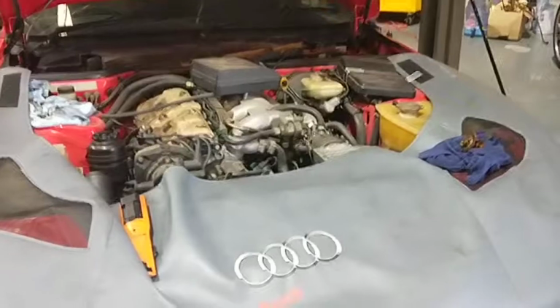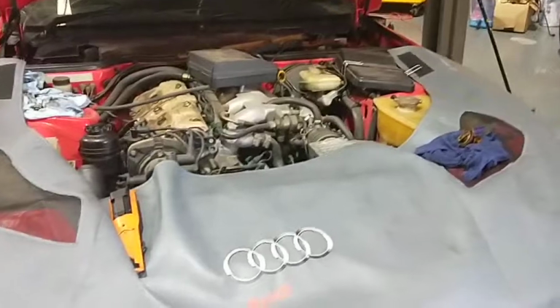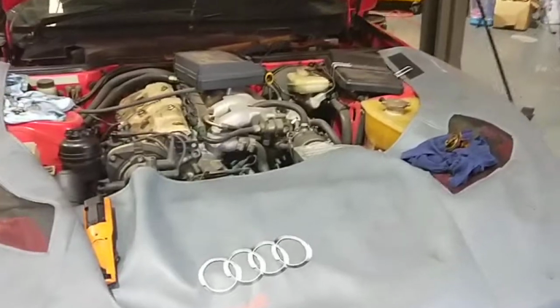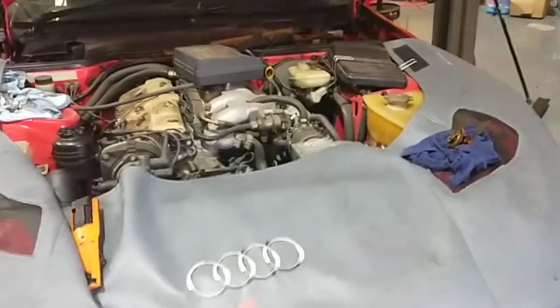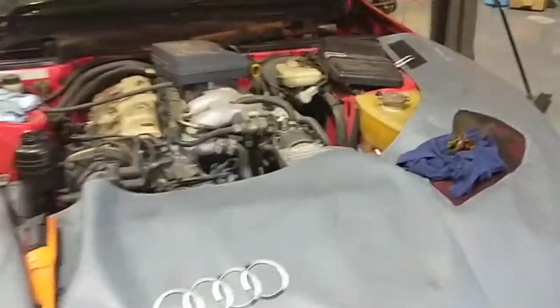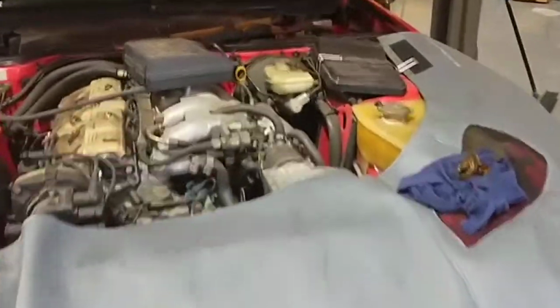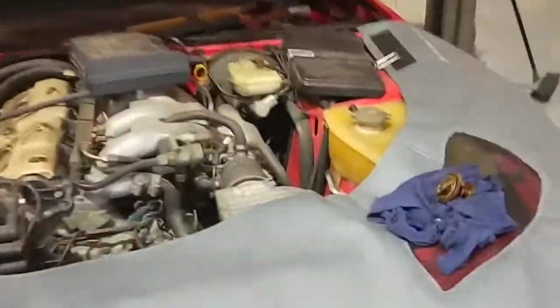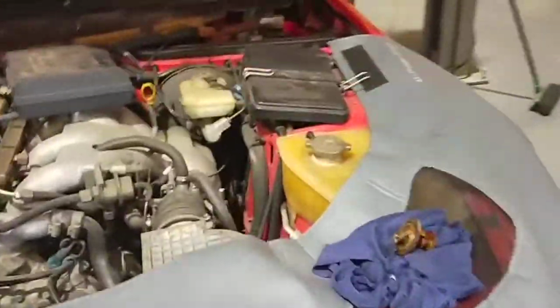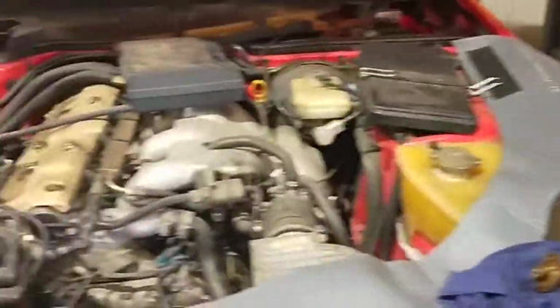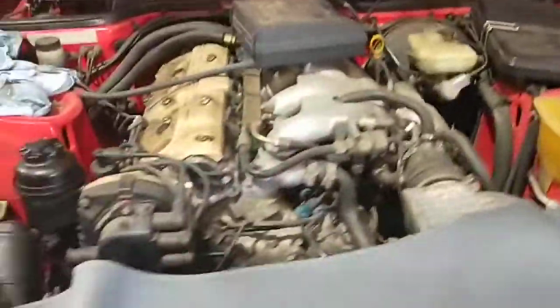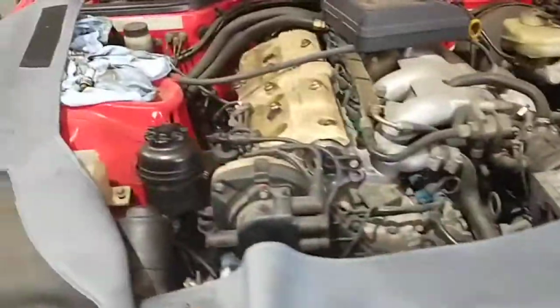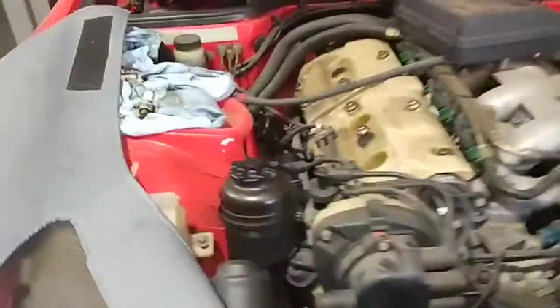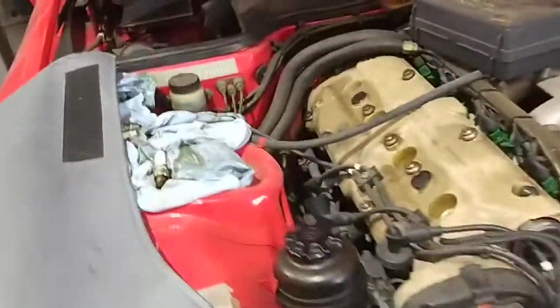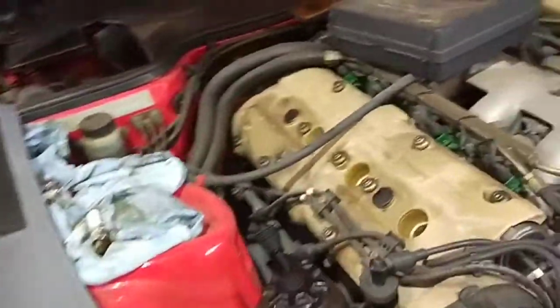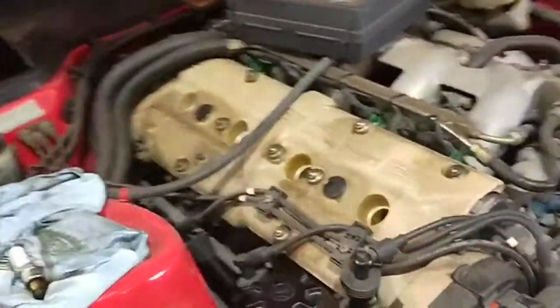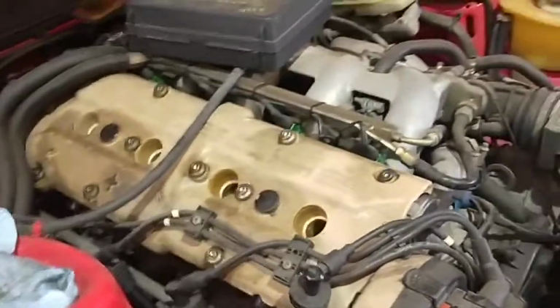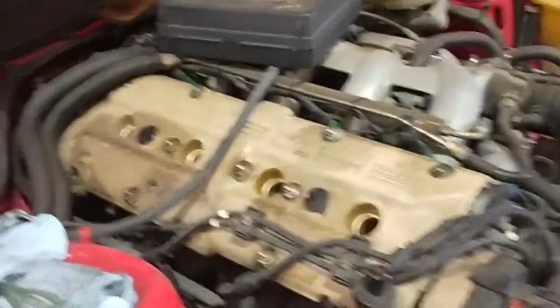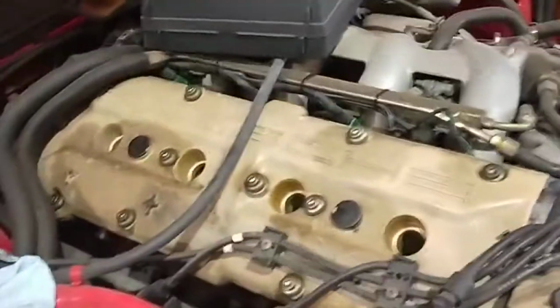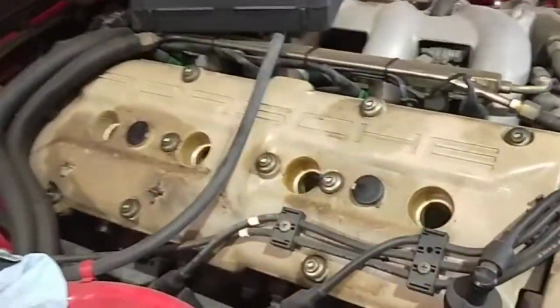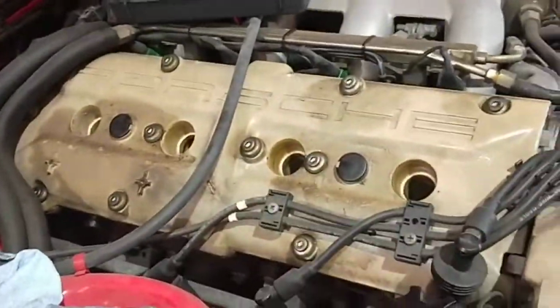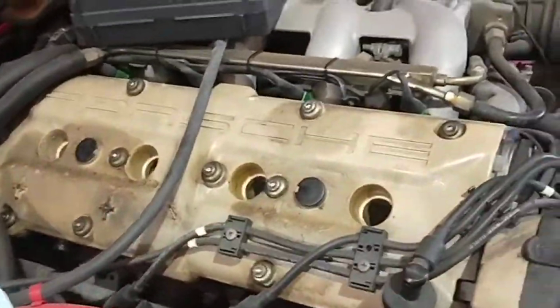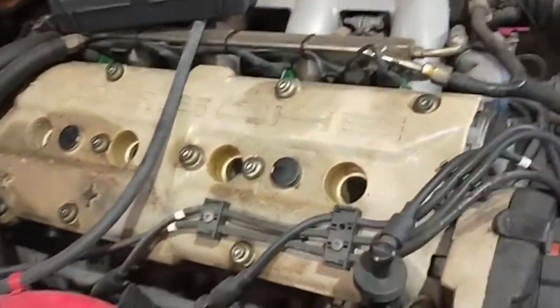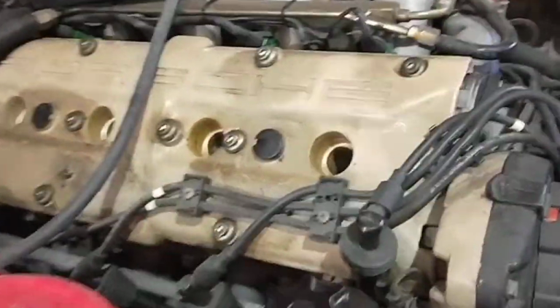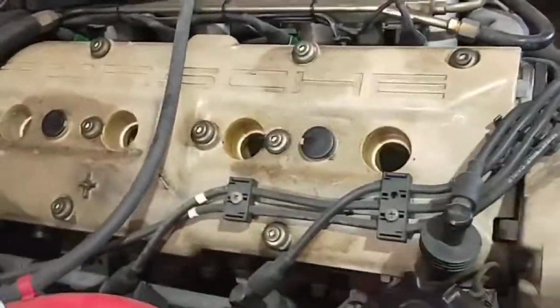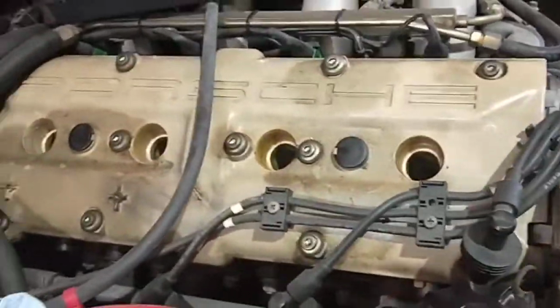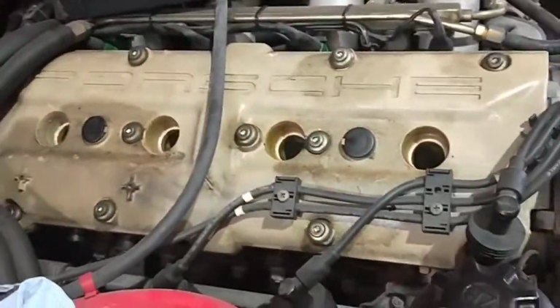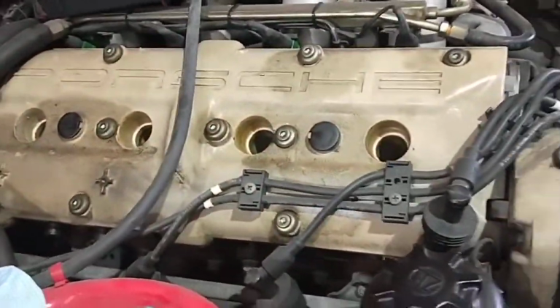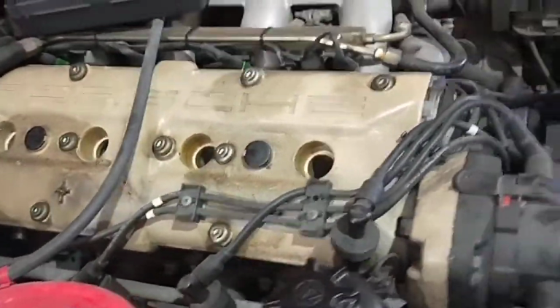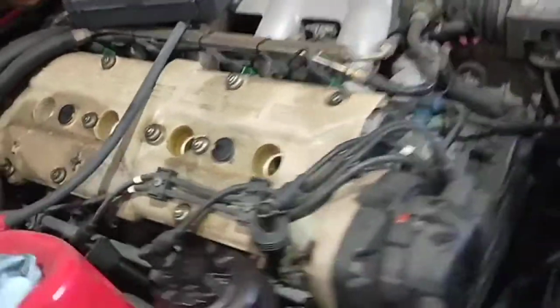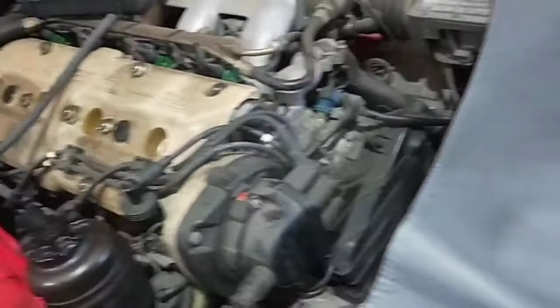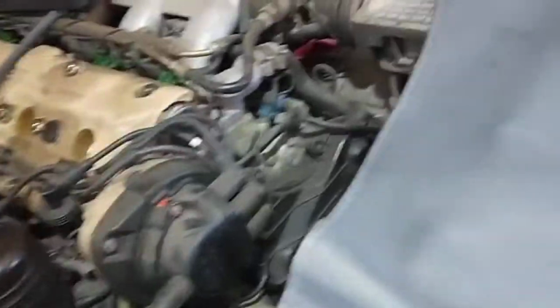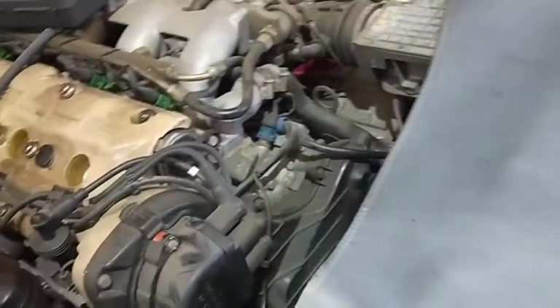Hello, Paul here from EMD Automotive Carrying Bus. So we done the actual compression check on the actual engine and they actually look really healthy, the cylinders.